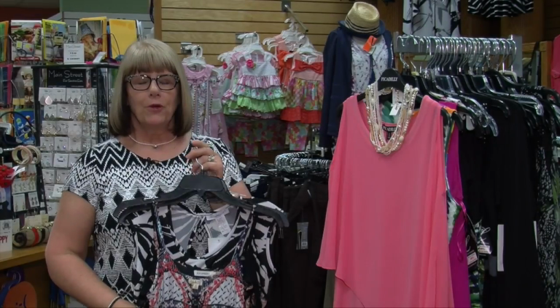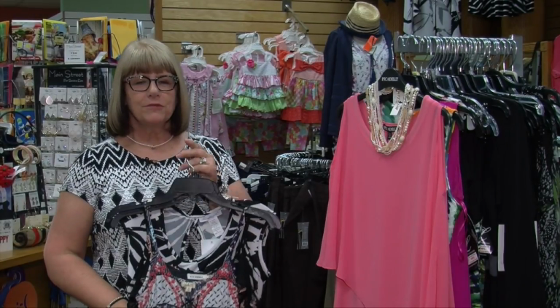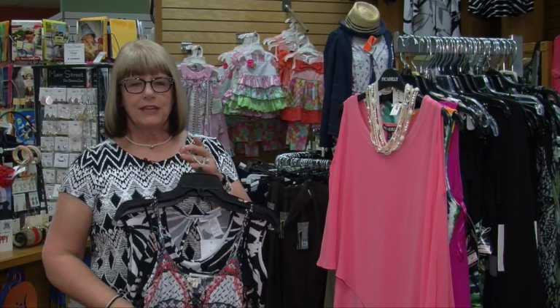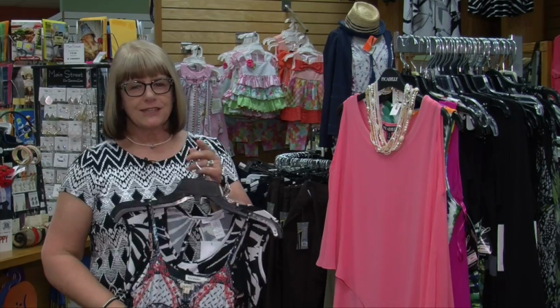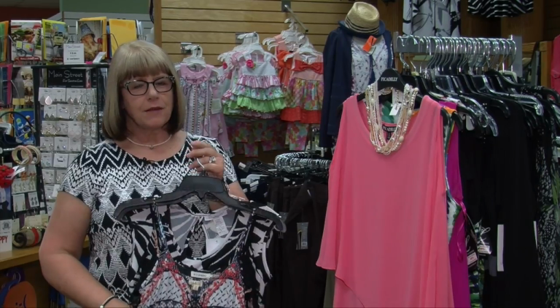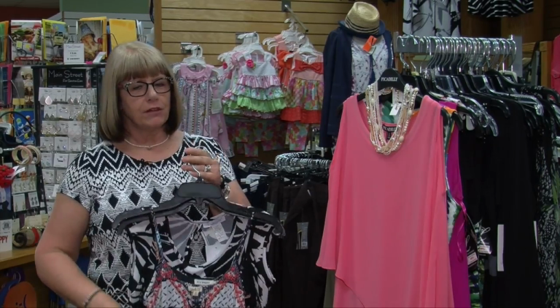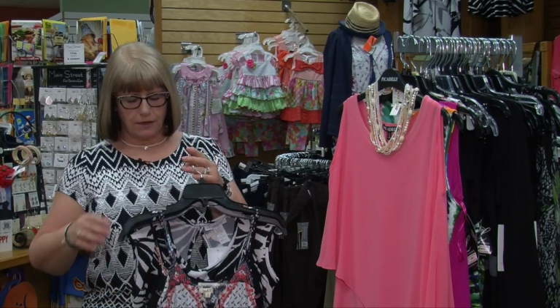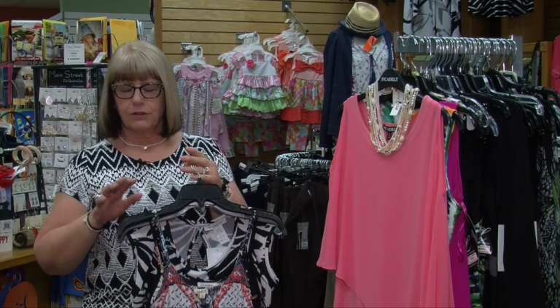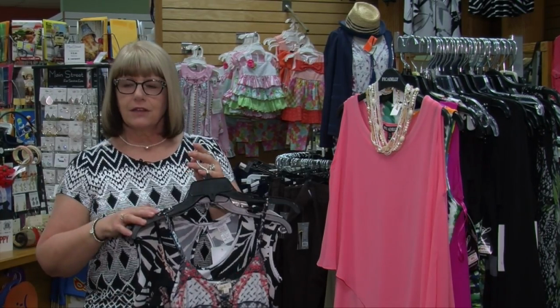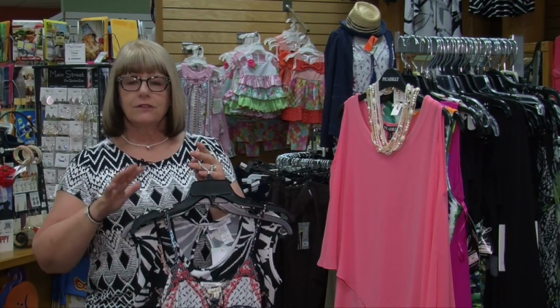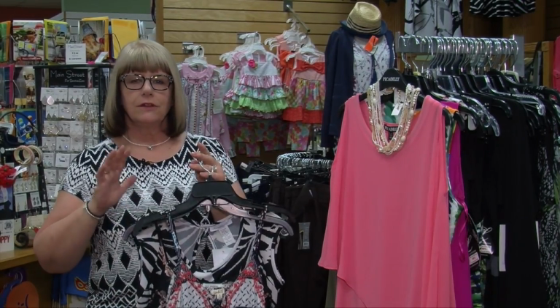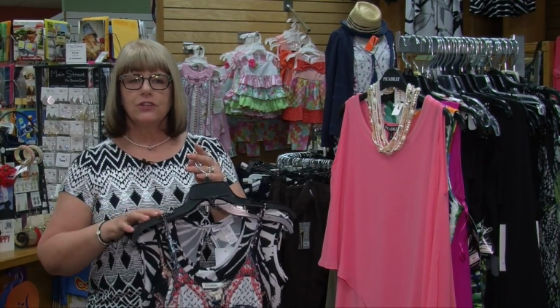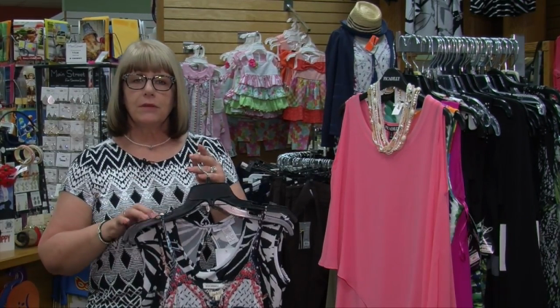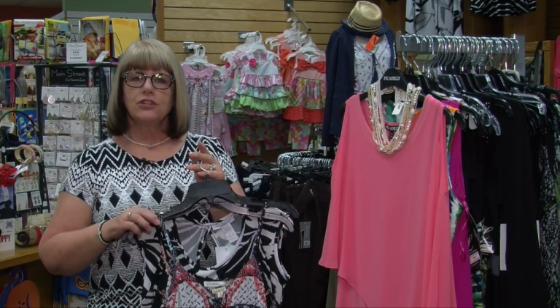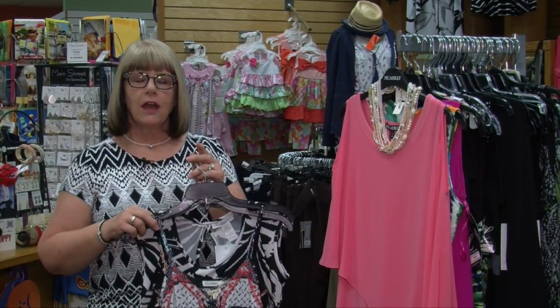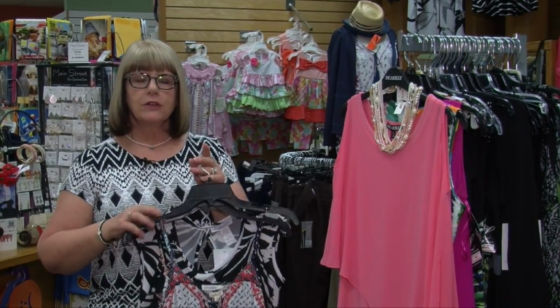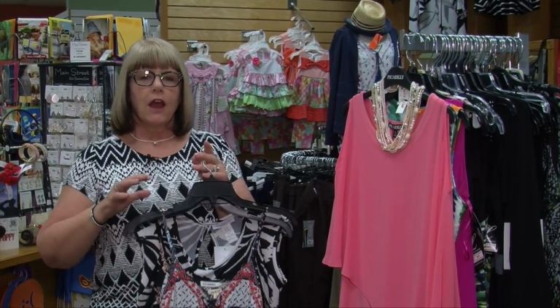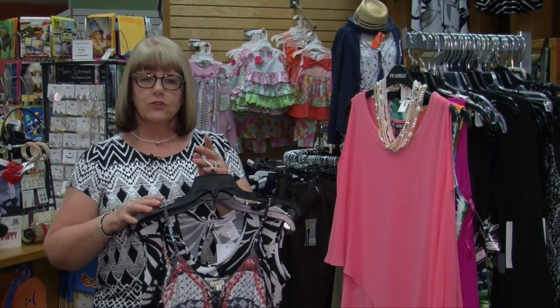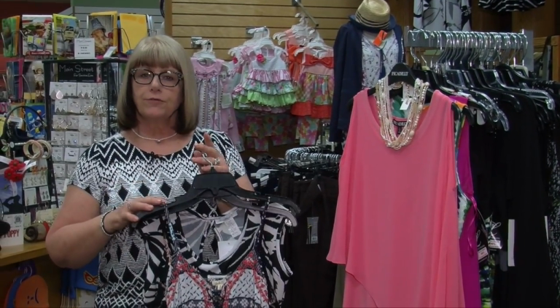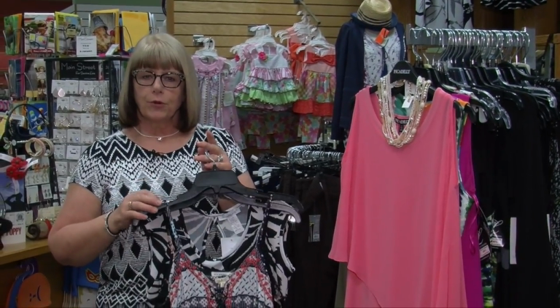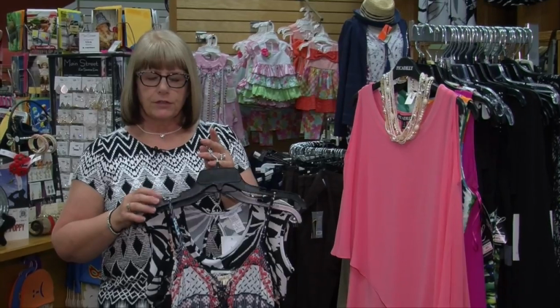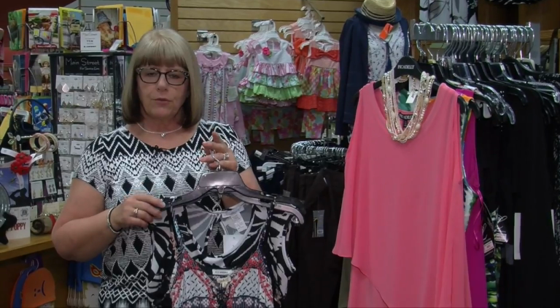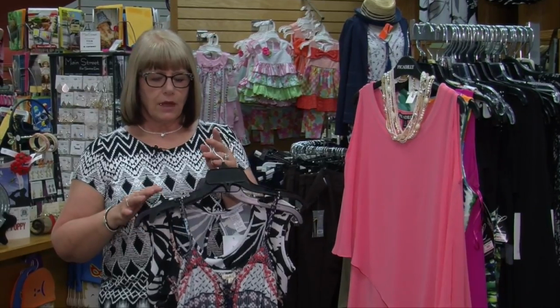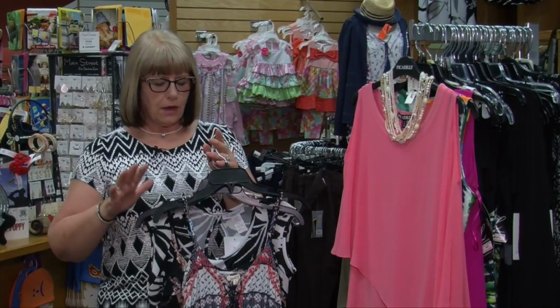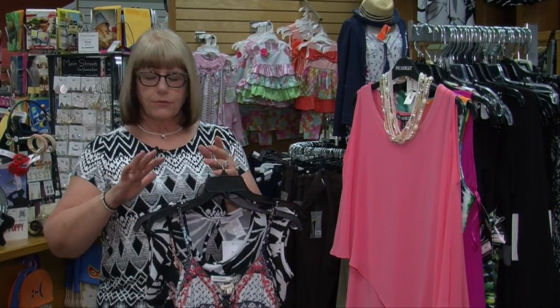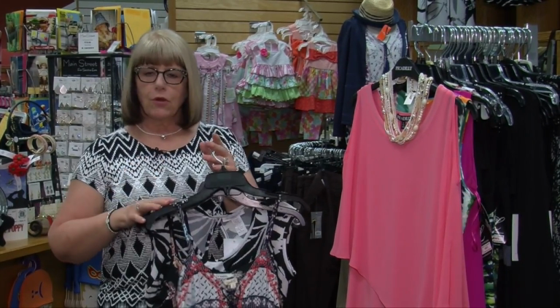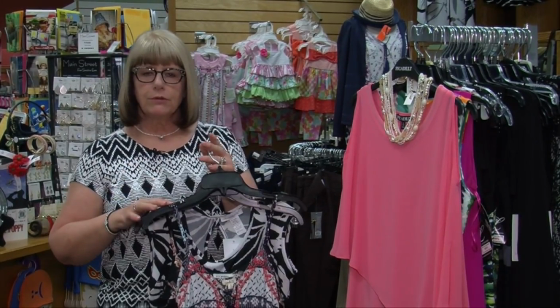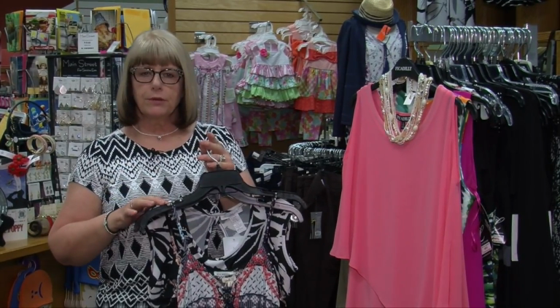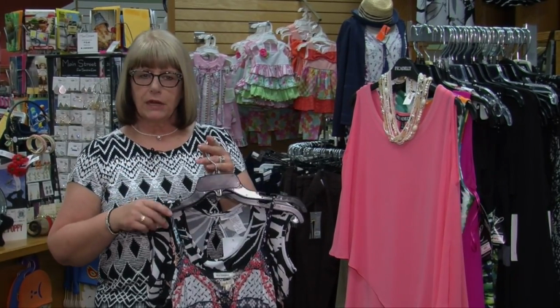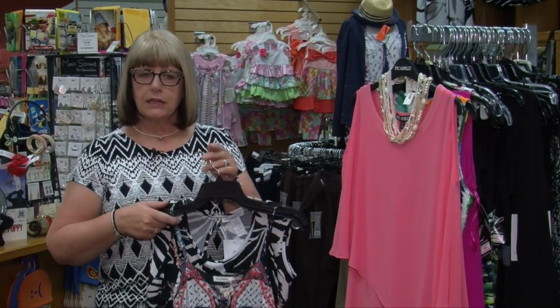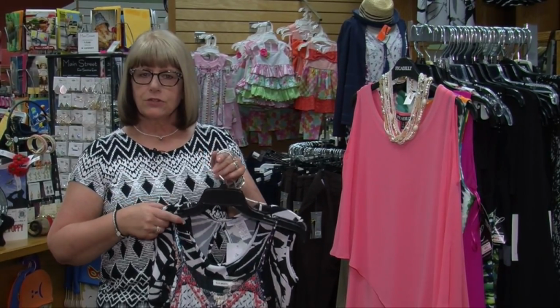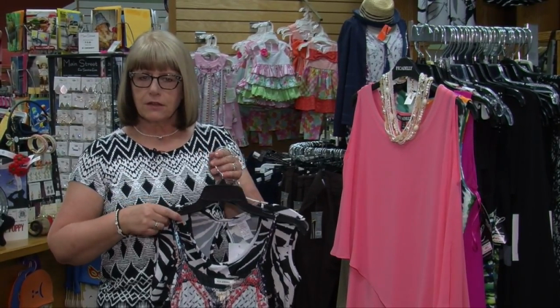Welcome to Nadine's. I am Paula and I'm really excited to invite you to come in and check out our store for Memorial Day weekend. Through the whole week we're going to be running in-store sales.